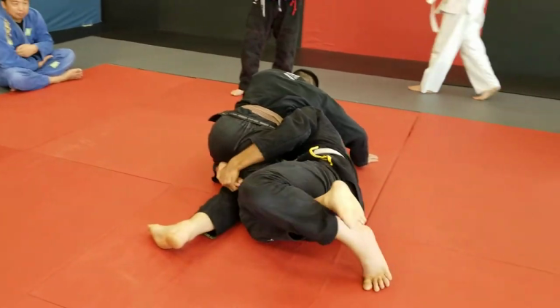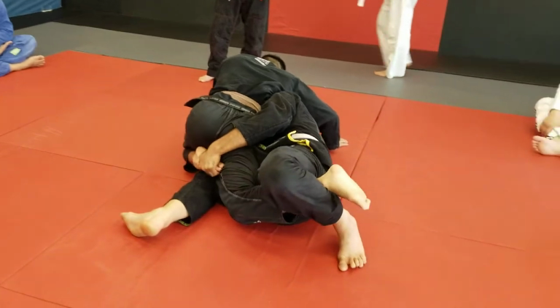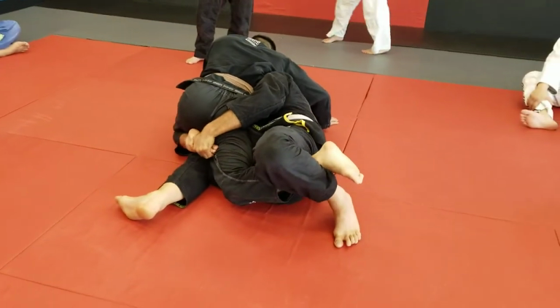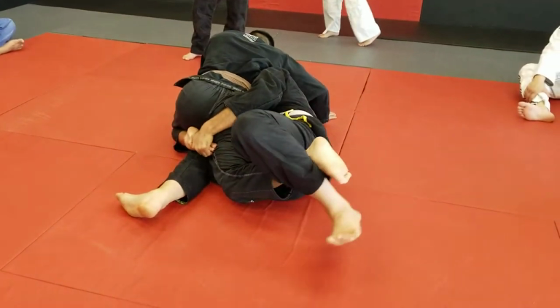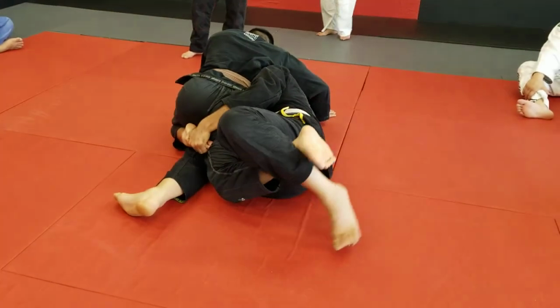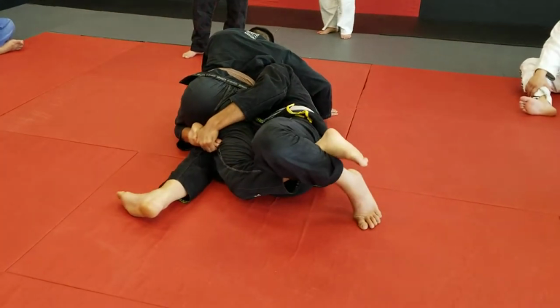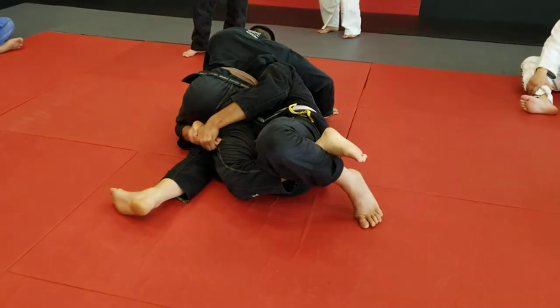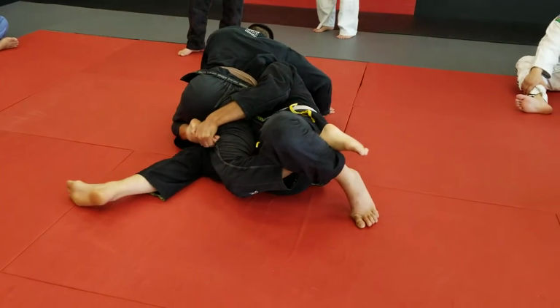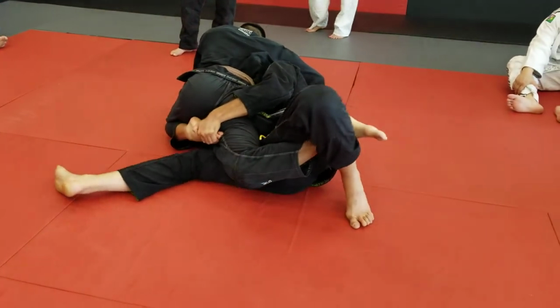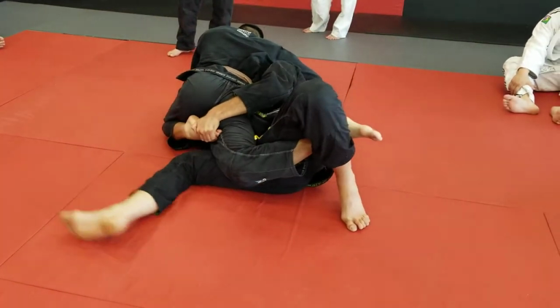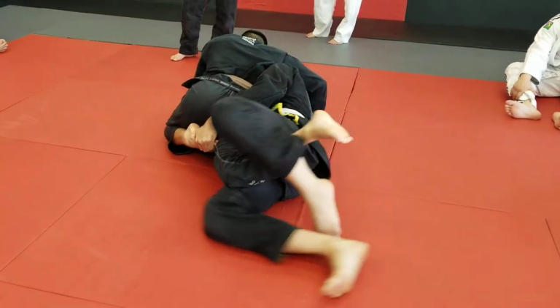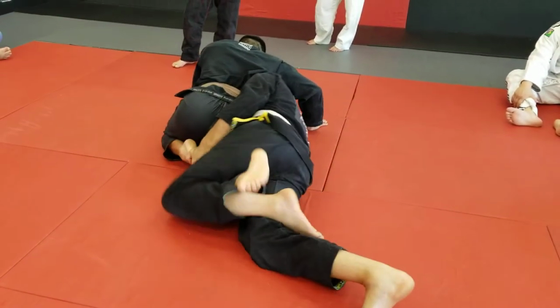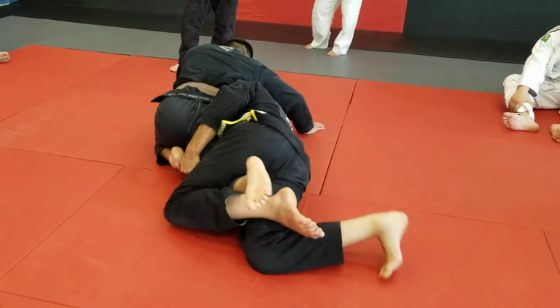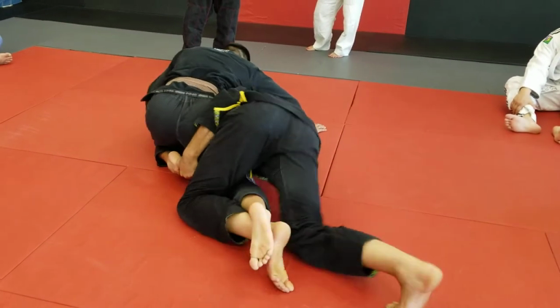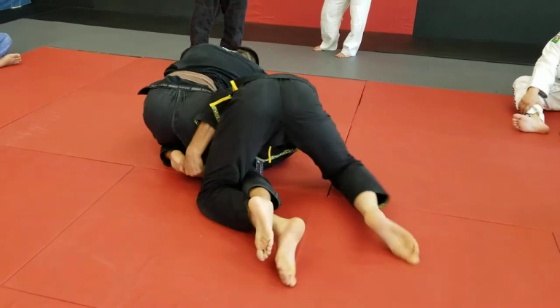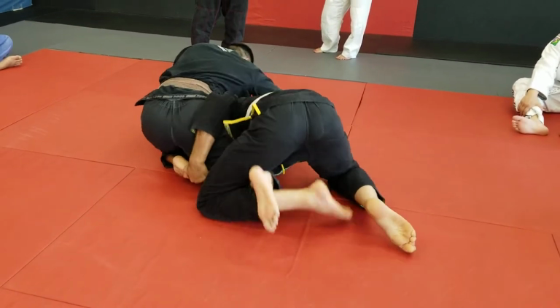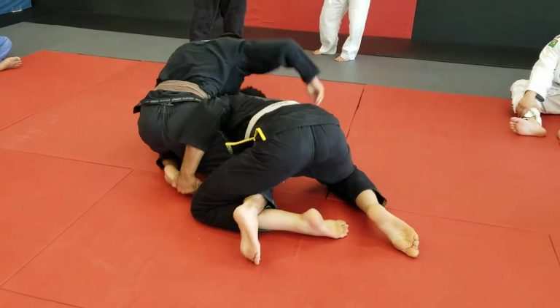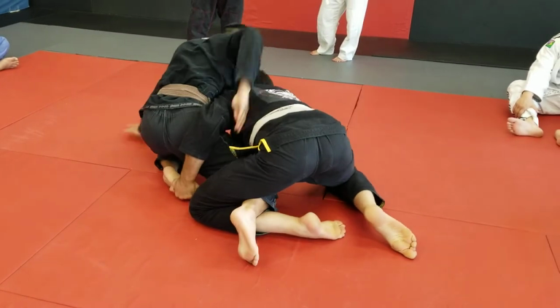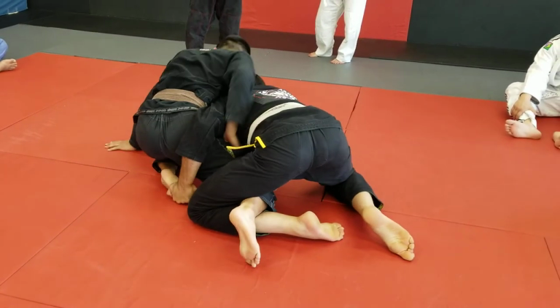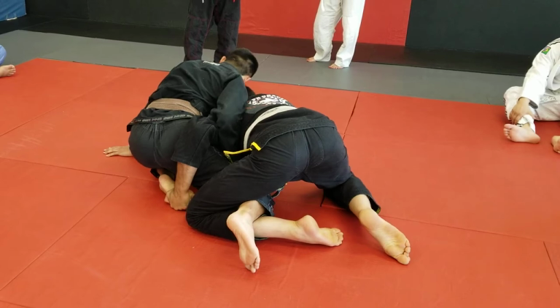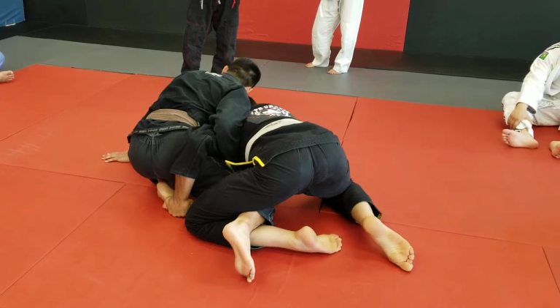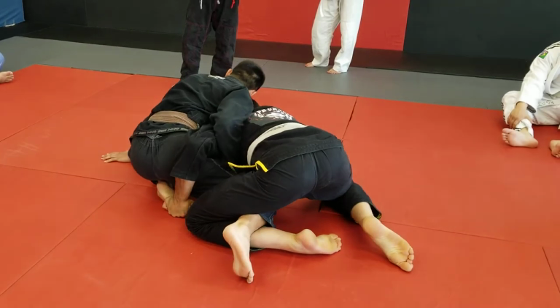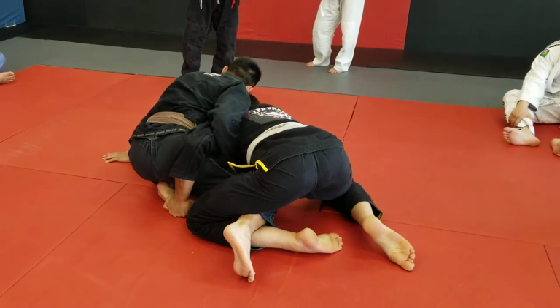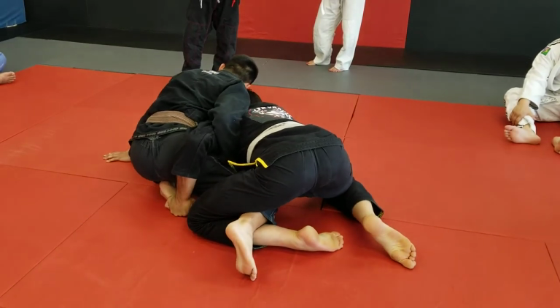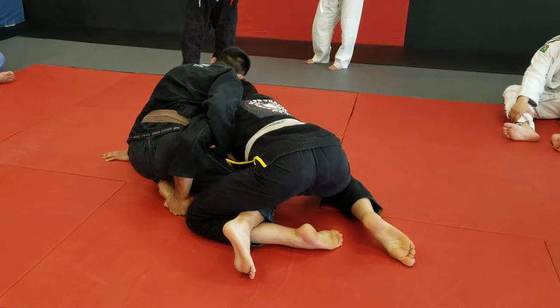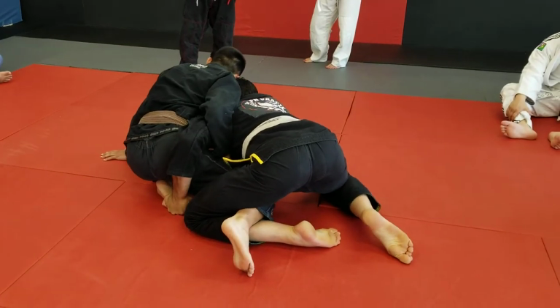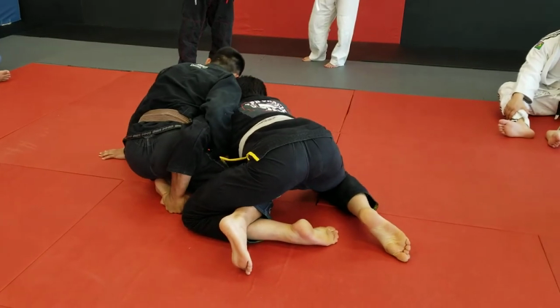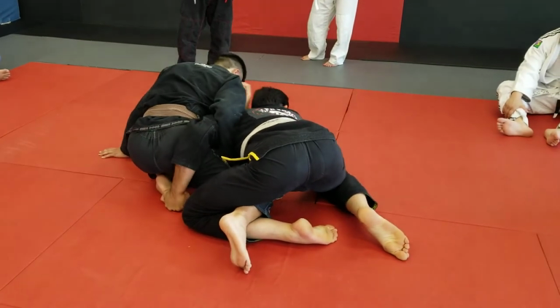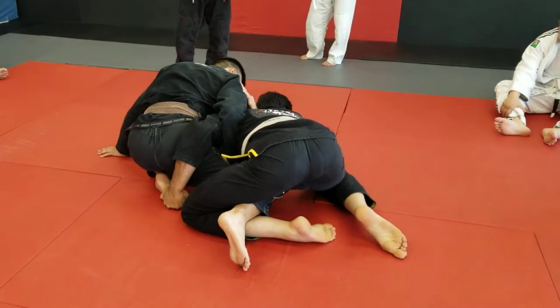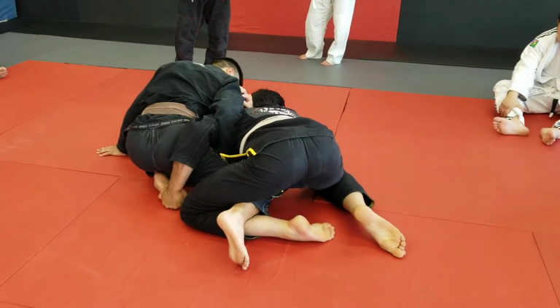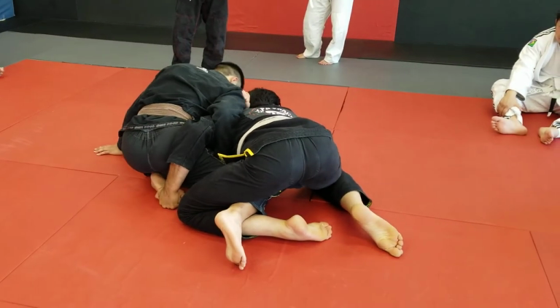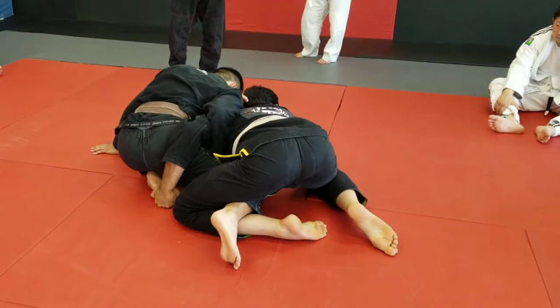Switch my hook towards the knee. This is my leg, and I'm getting up to my knees. Block the back hip with the overall.